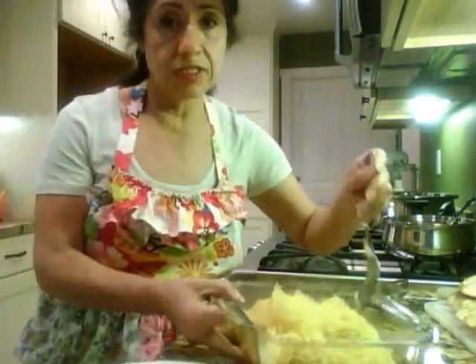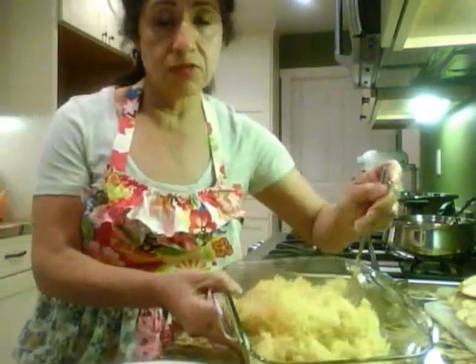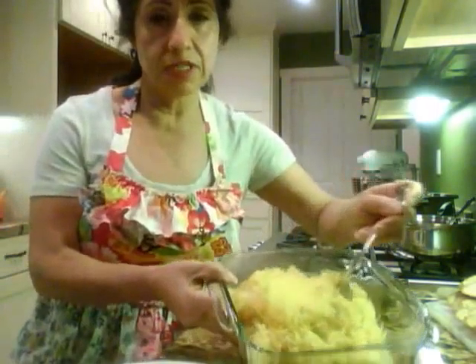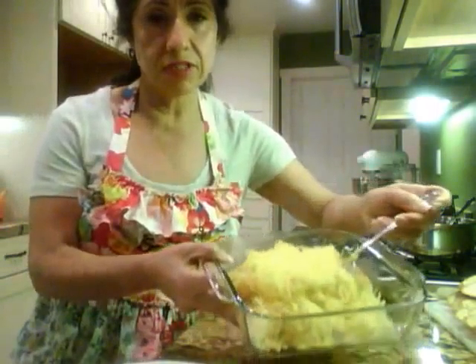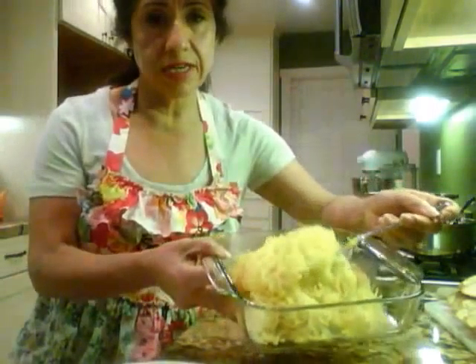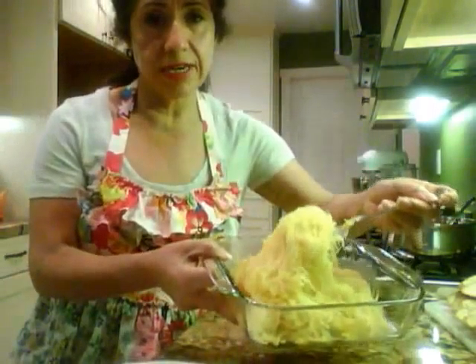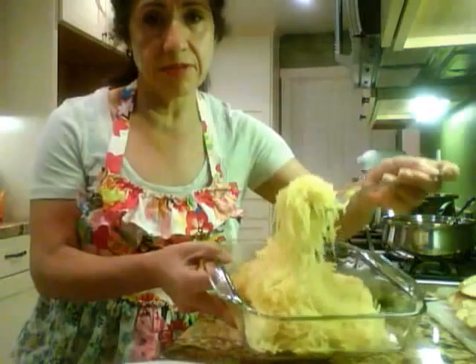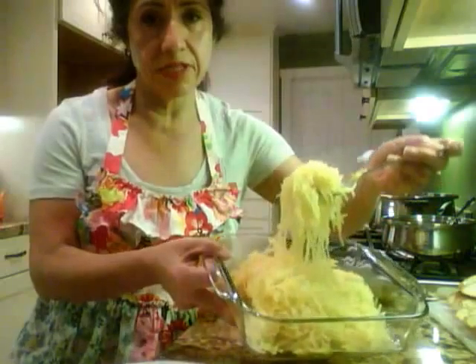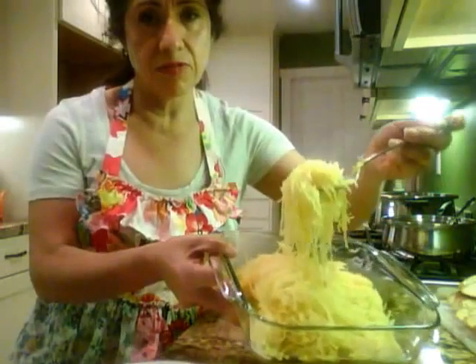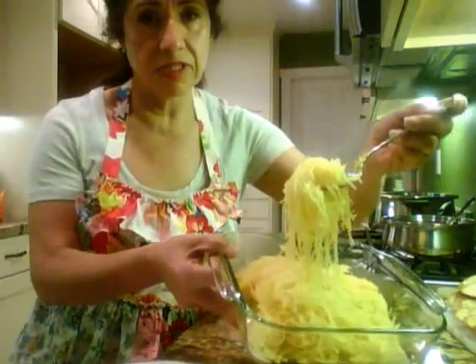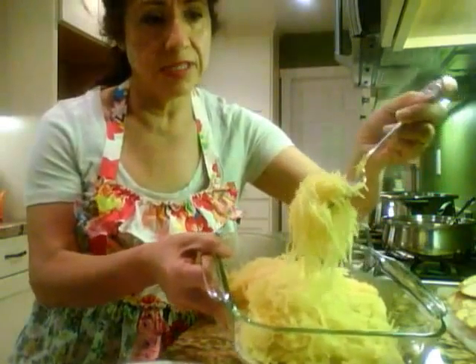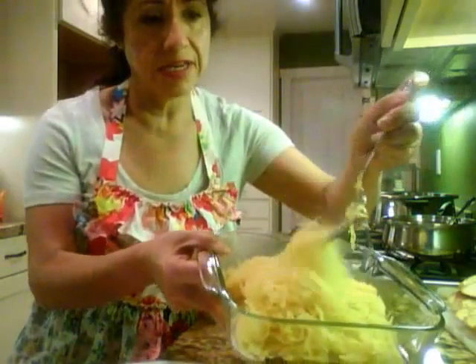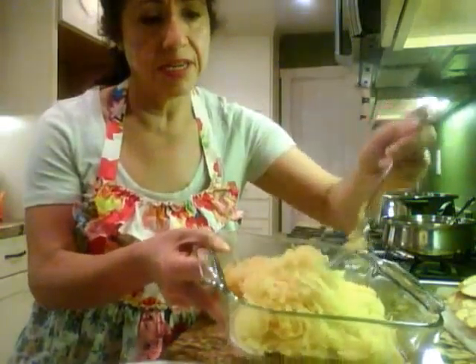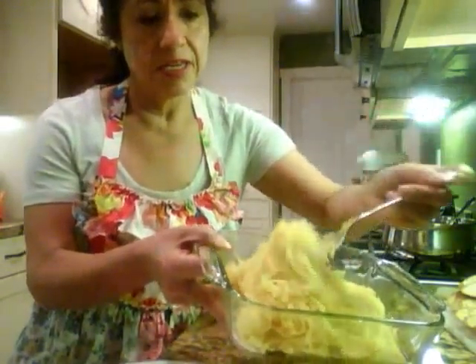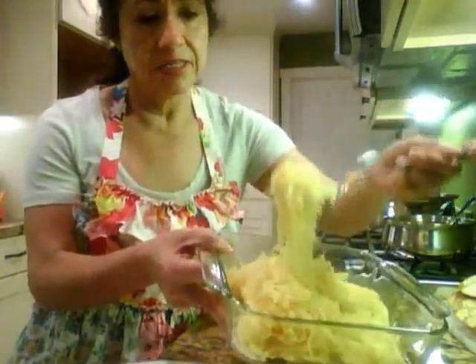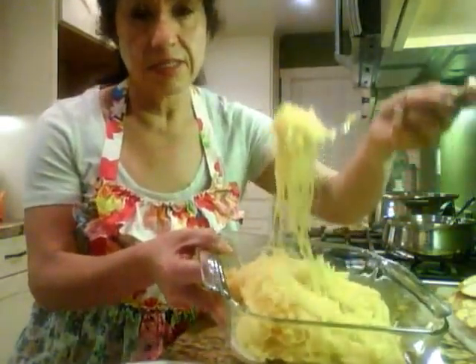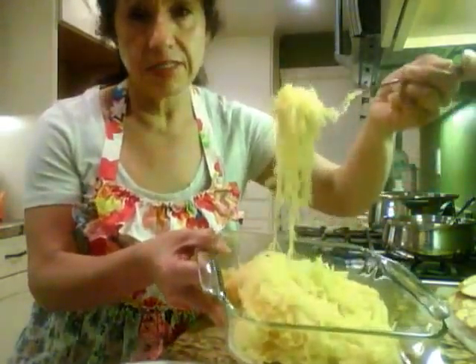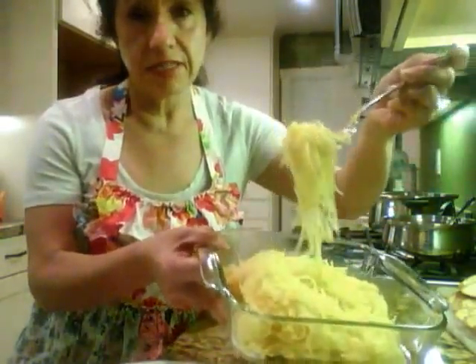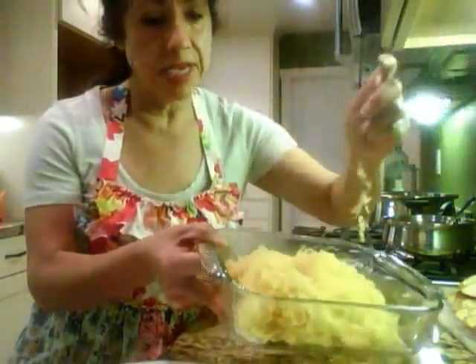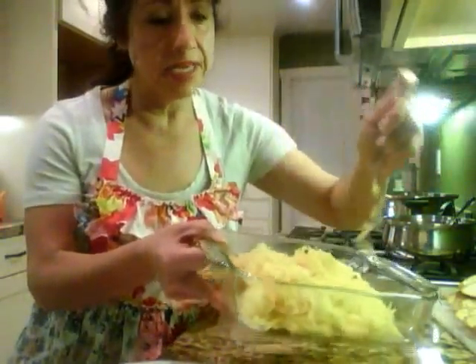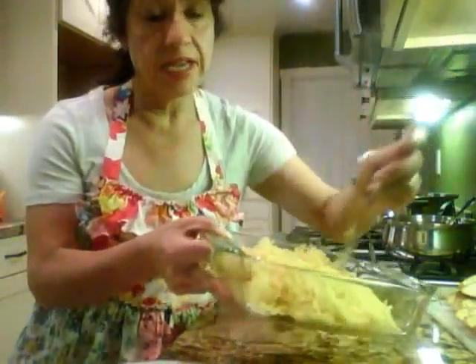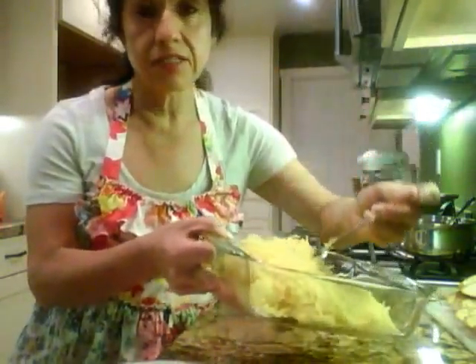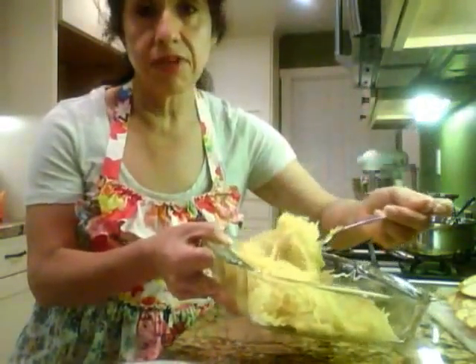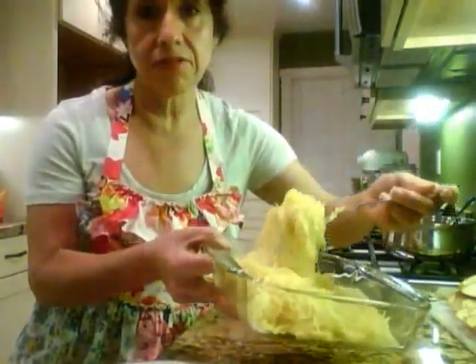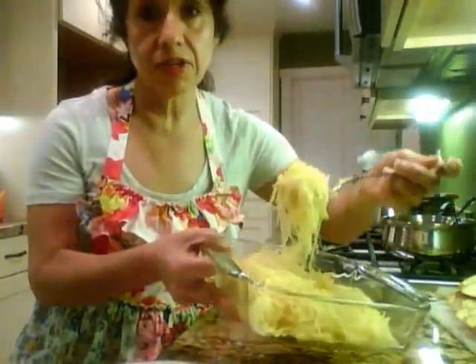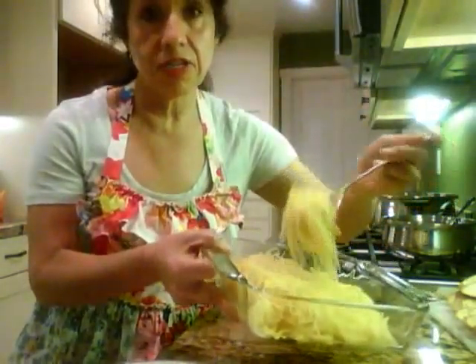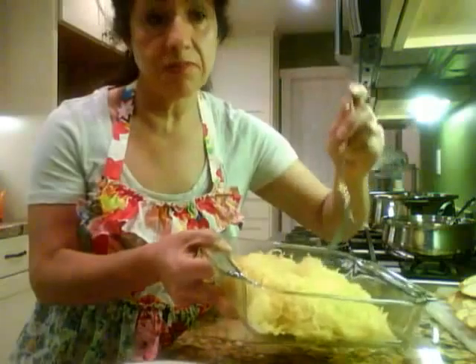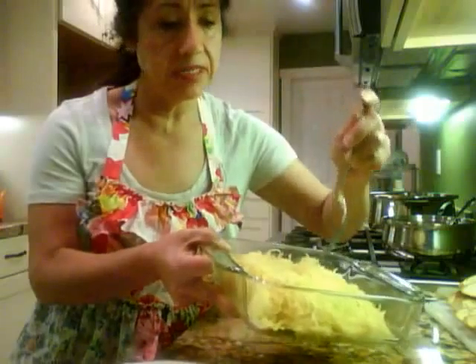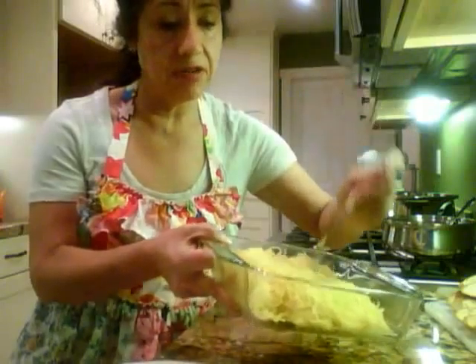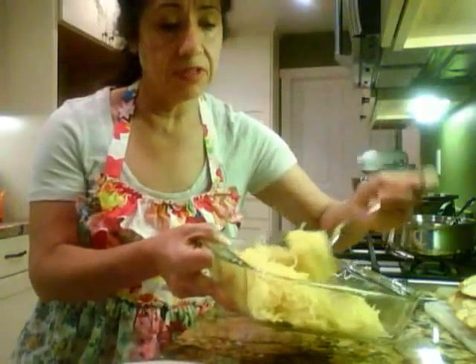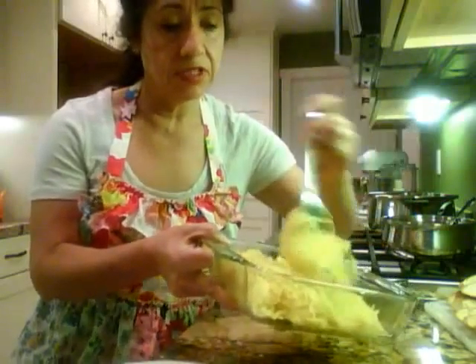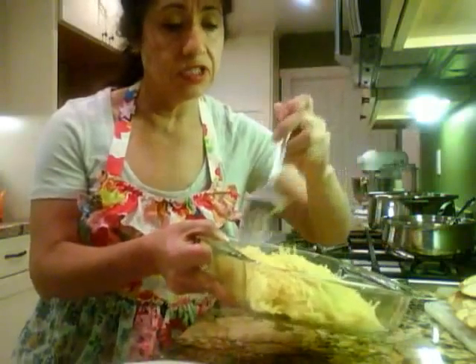This is what it looks like. I really hope you can see that. See, it's like spaghetti, and it's very, very good. Even by itself, it's delicious.